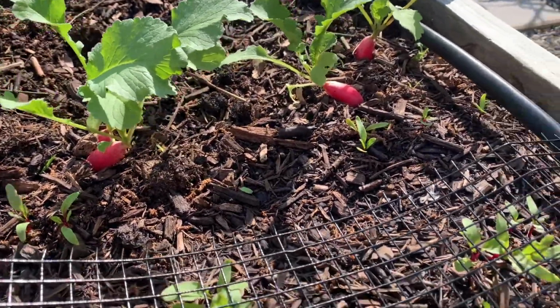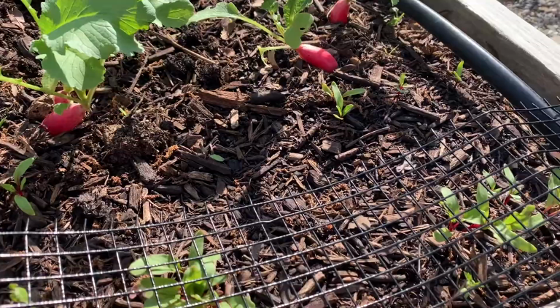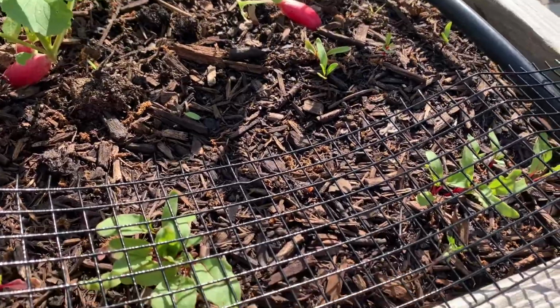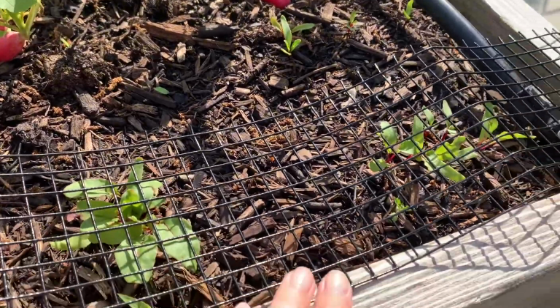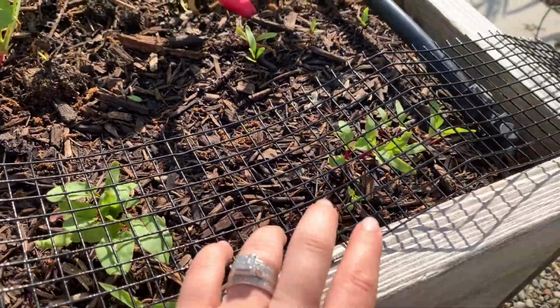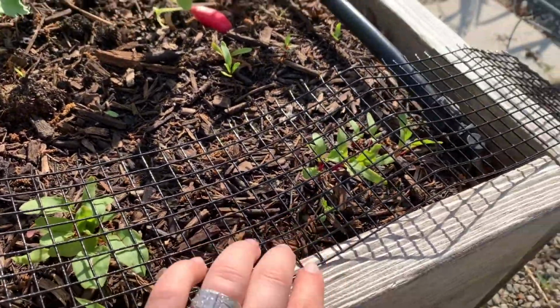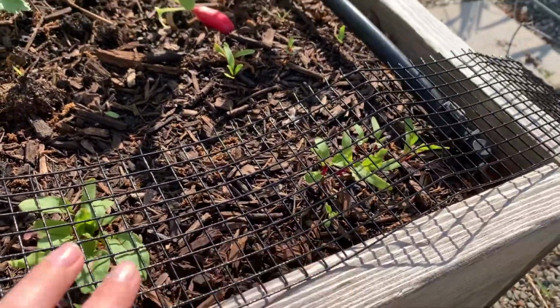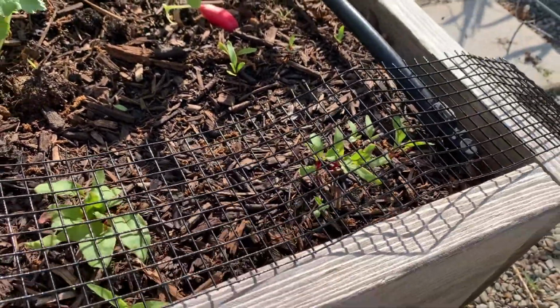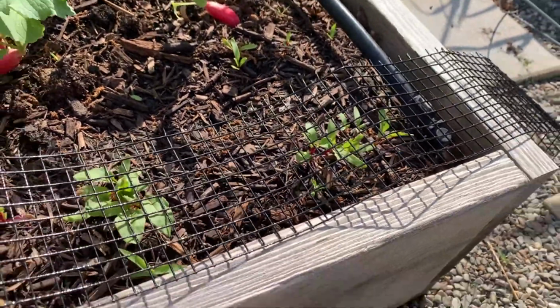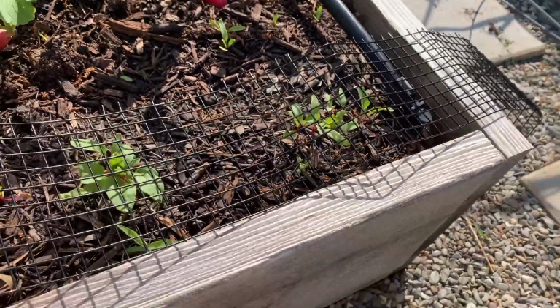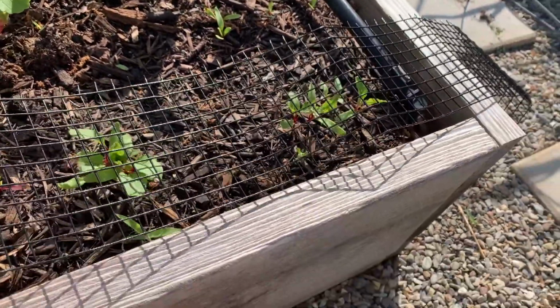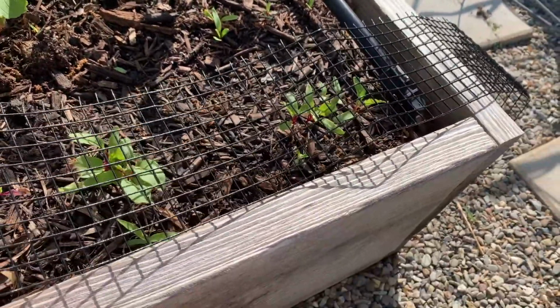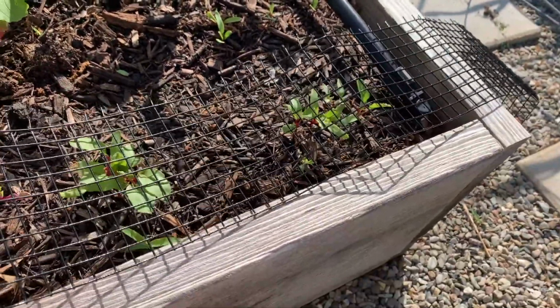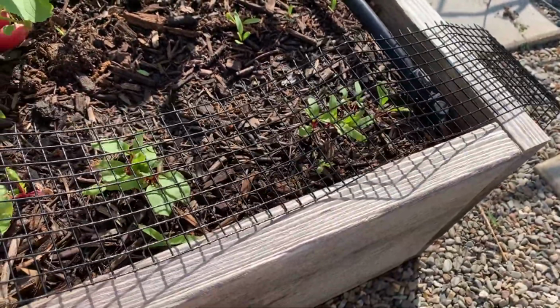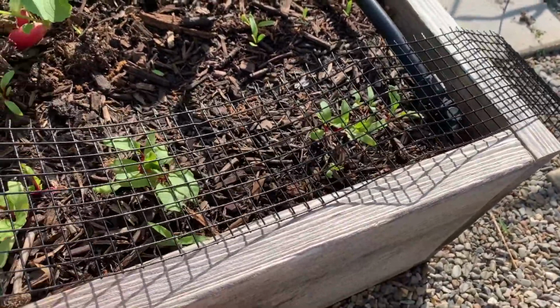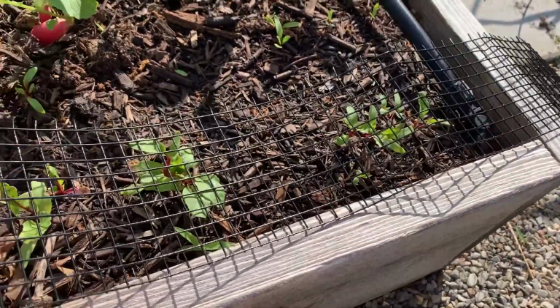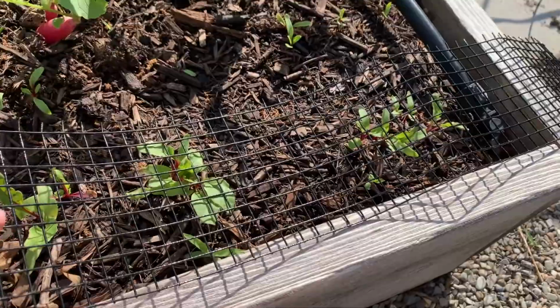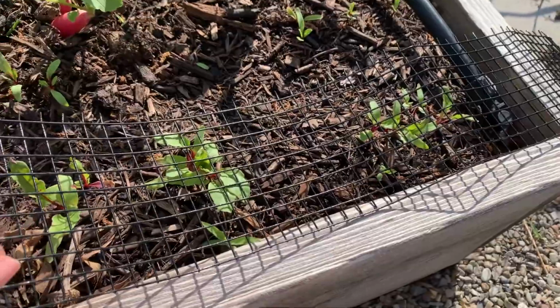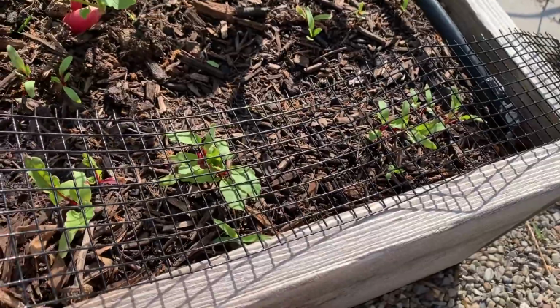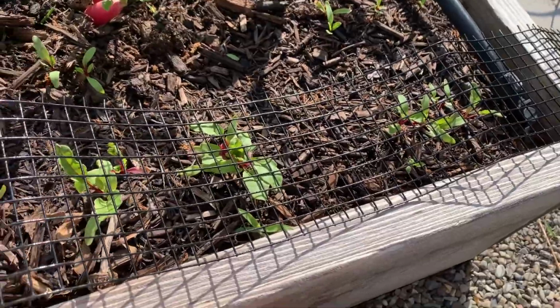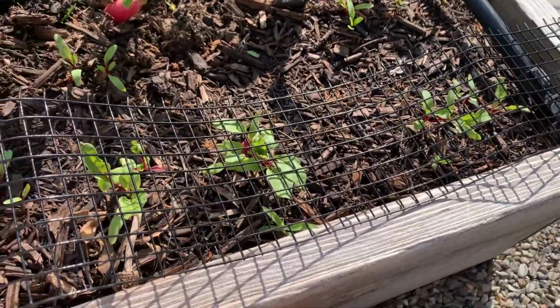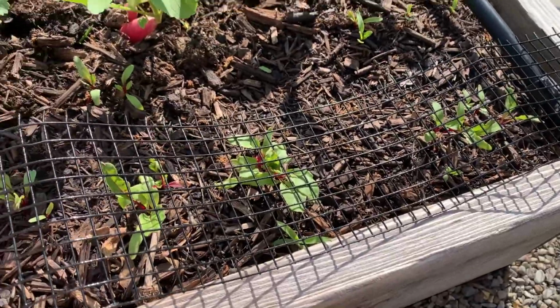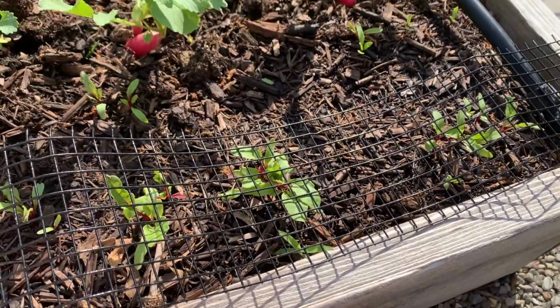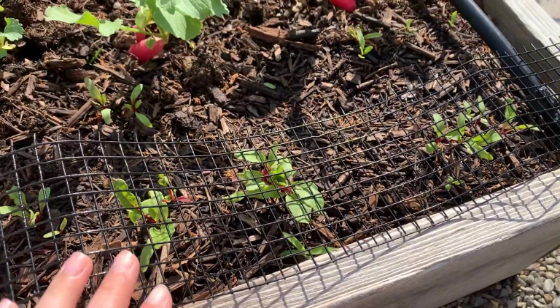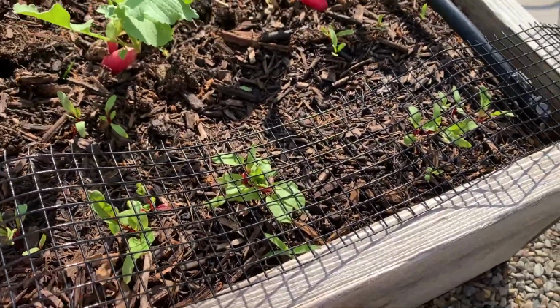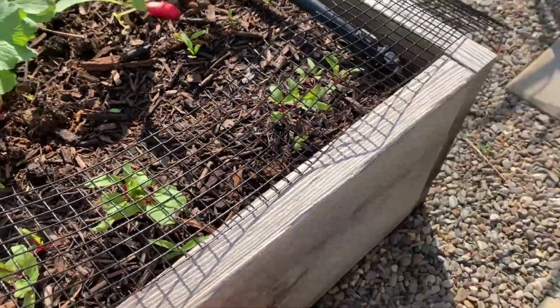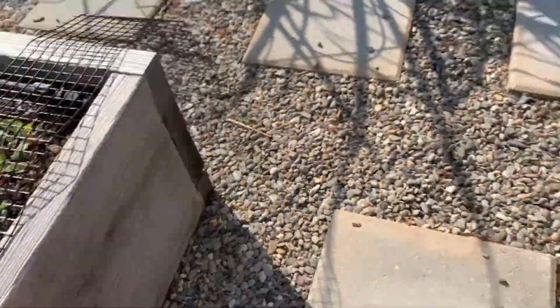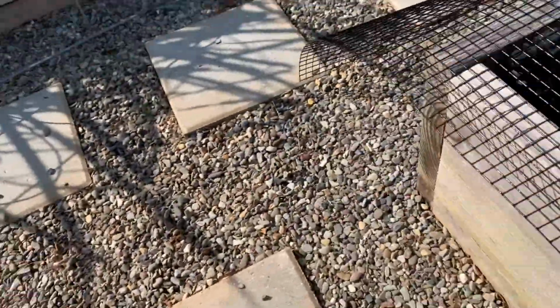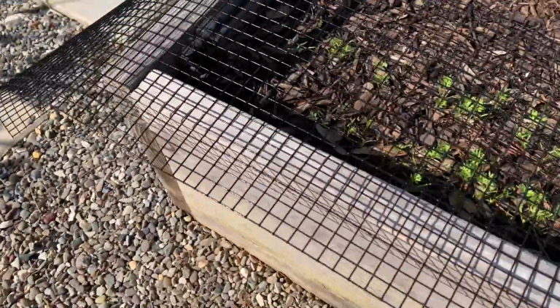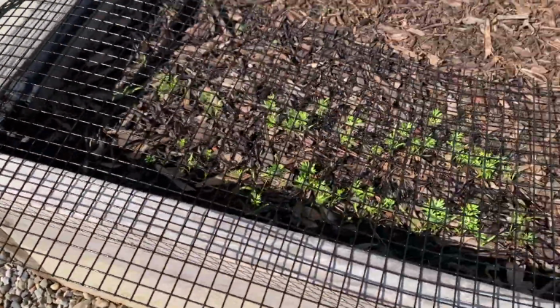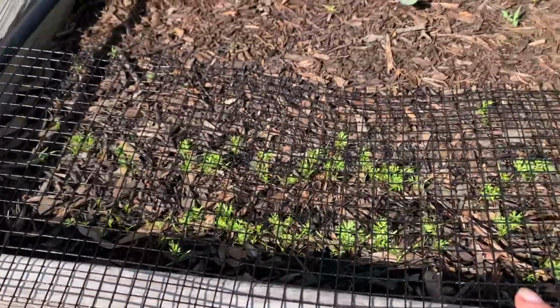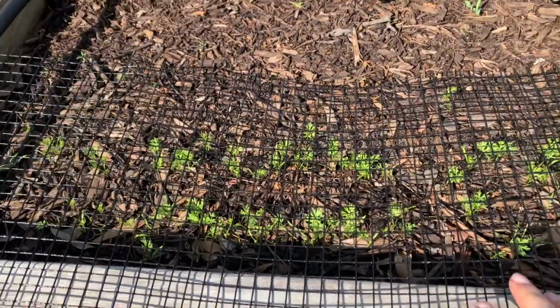I have beets here. I have it covered with this netting because the squirrels like to get in here and dig, so this kind of helps prevent them until they get a little bit stronger. And same thing on this side with the carrots.